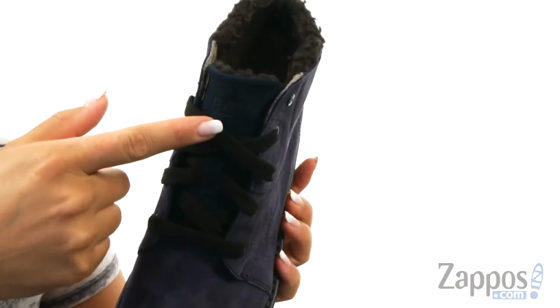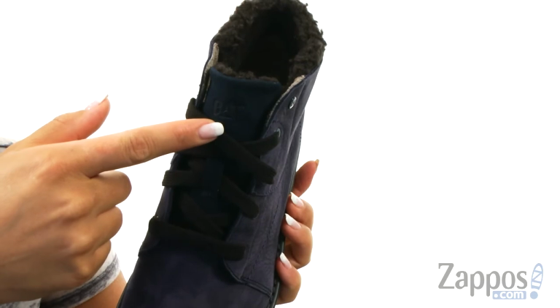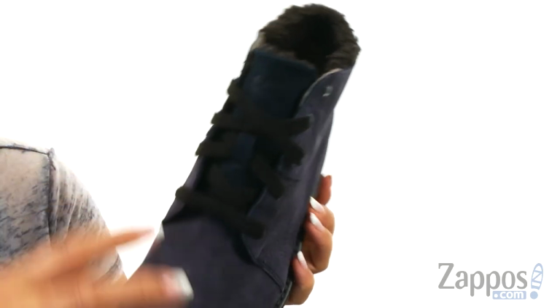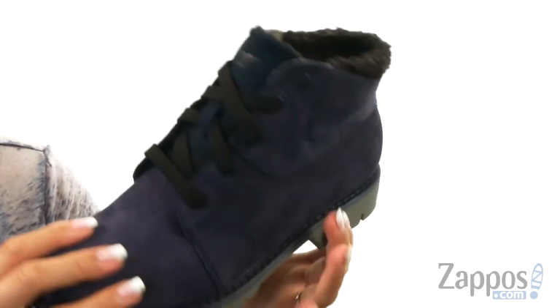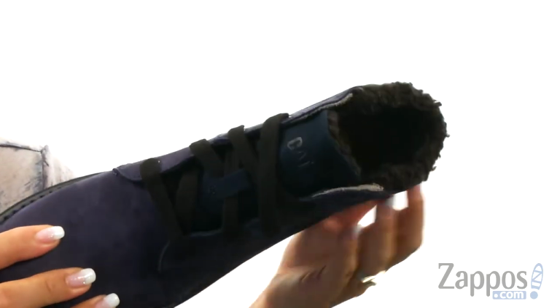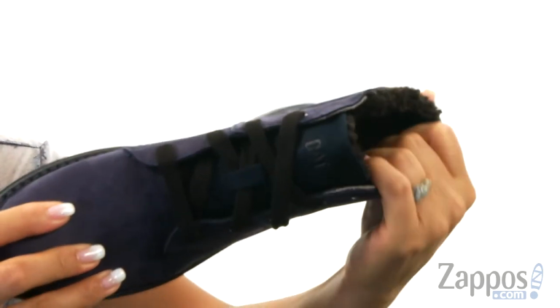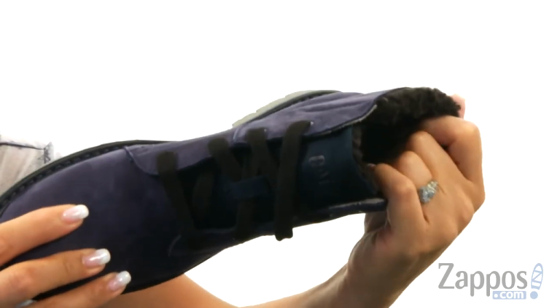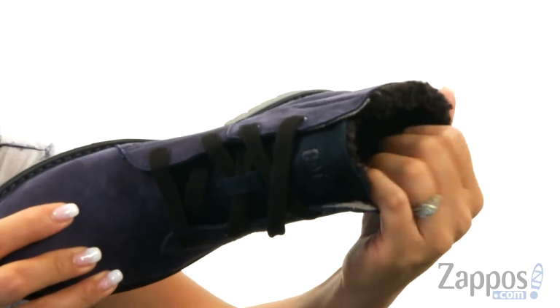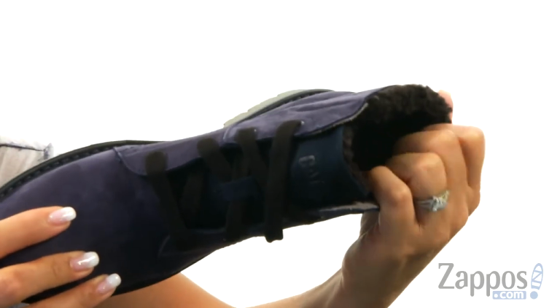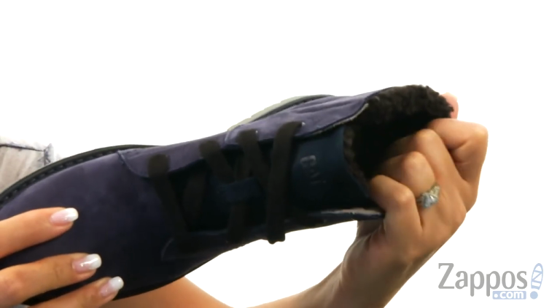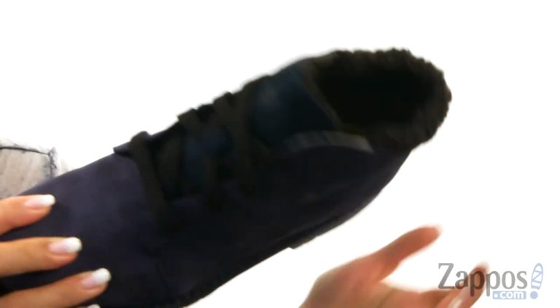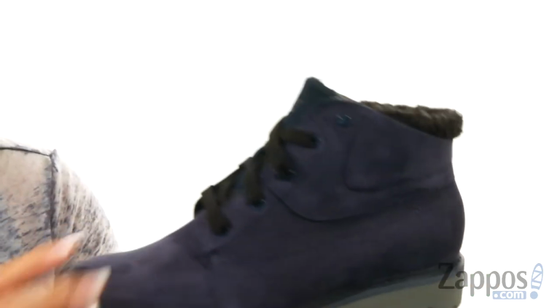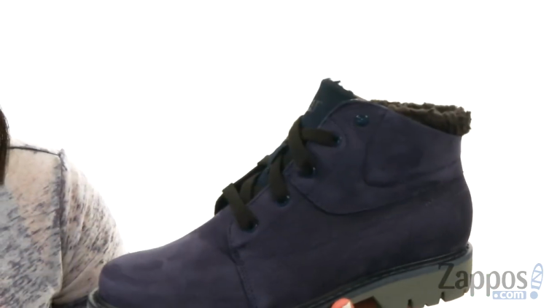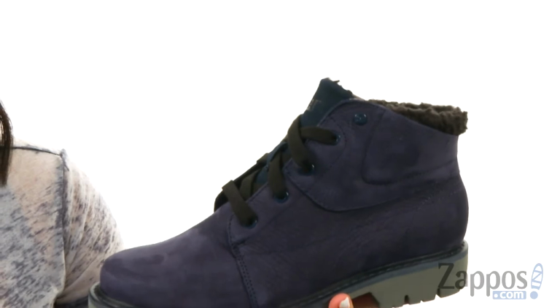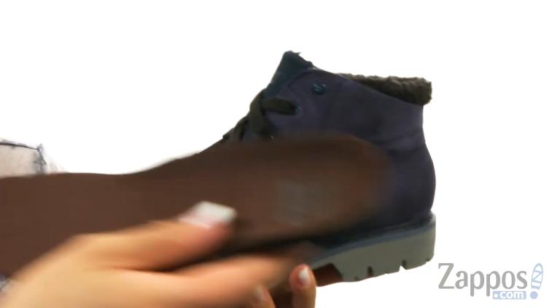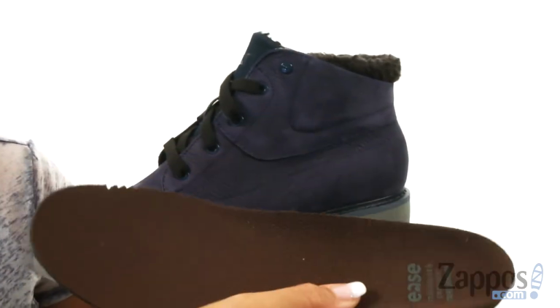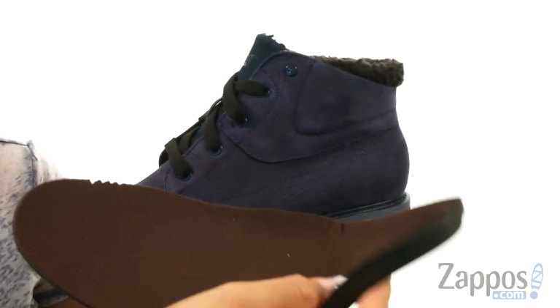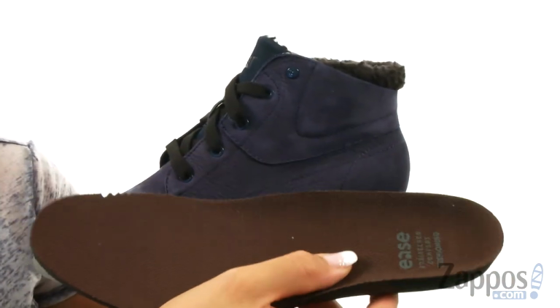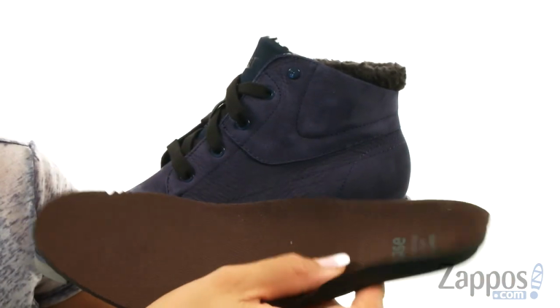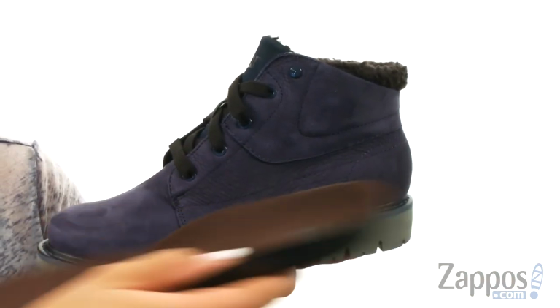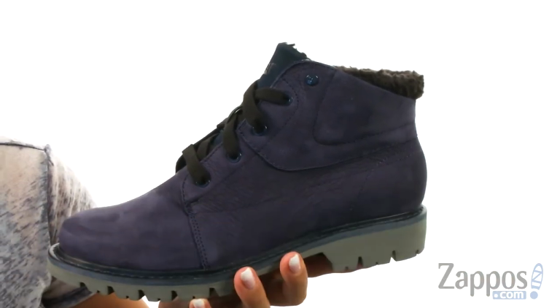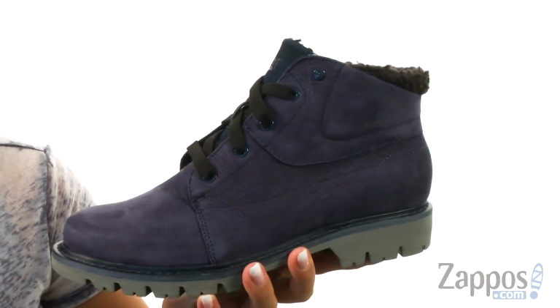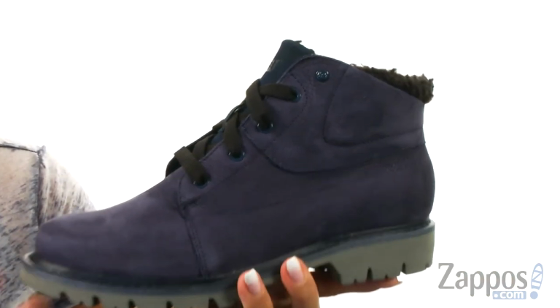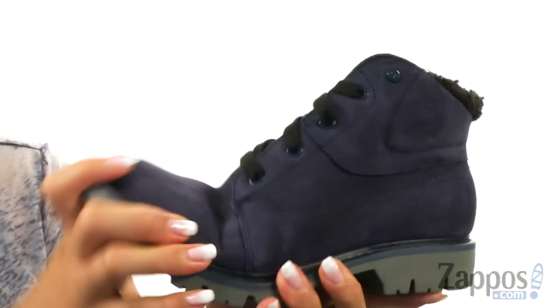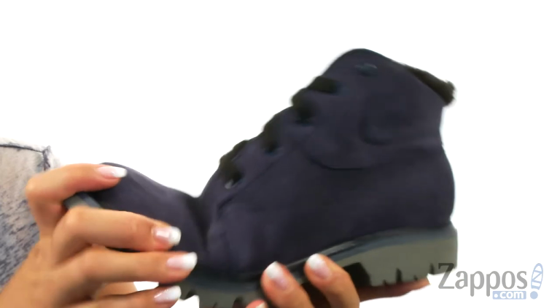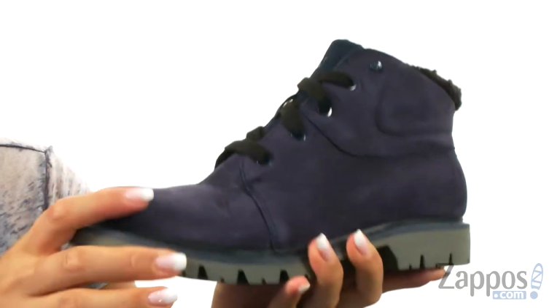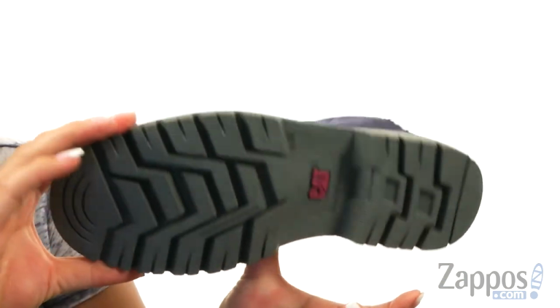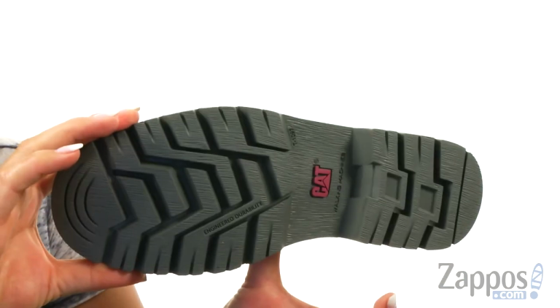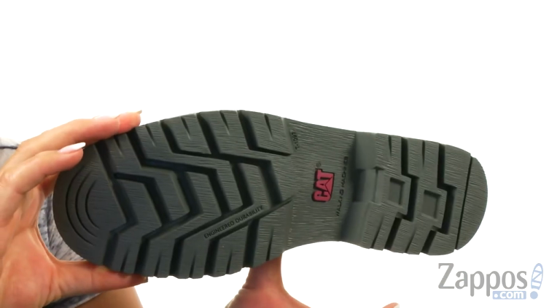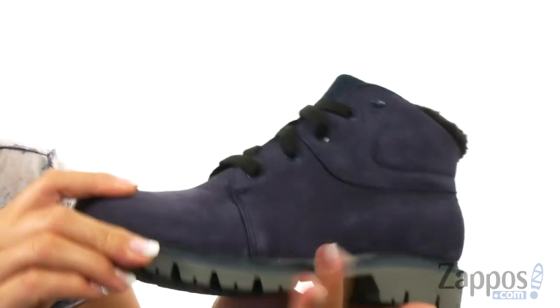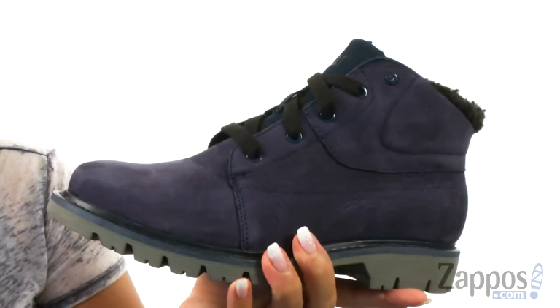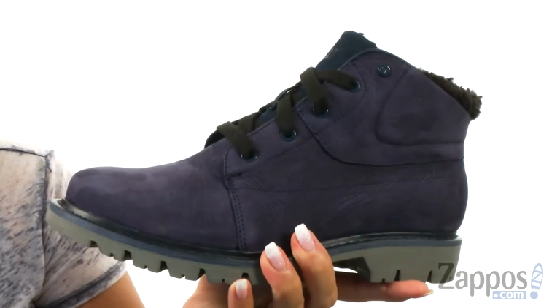For an adjustable fit, on the inside it is lined with an antimicrobial microfiber lining and it comes with a cushioned ease footbed that is removable for all-day comfort. There is tons of flexibility and it all sits on top of this durable rubber outsole.